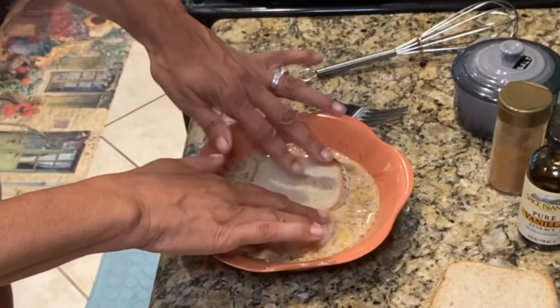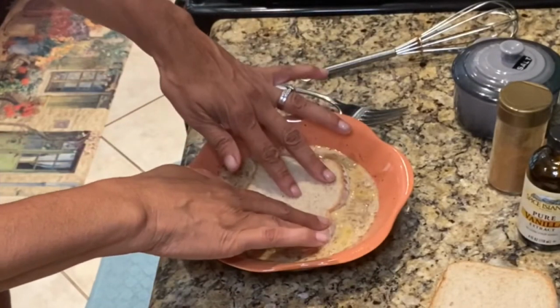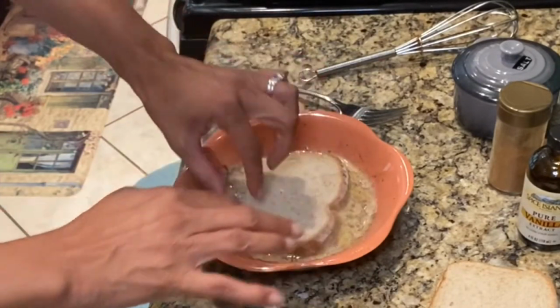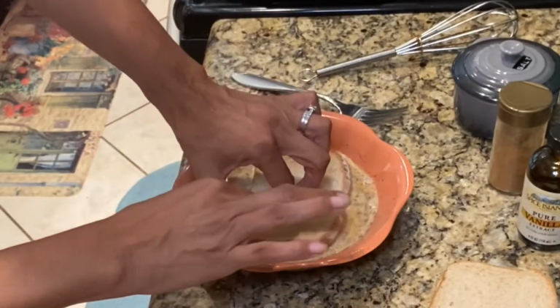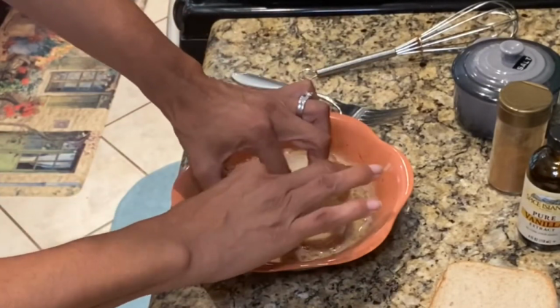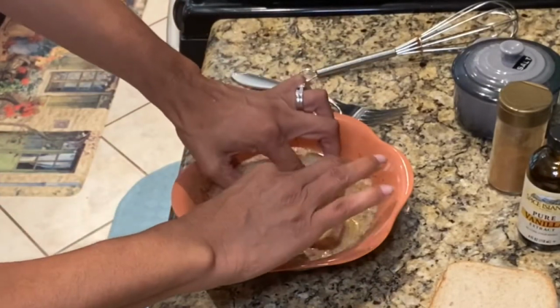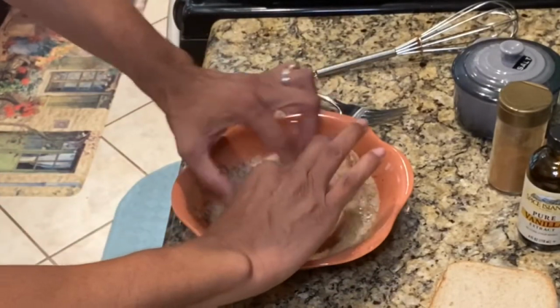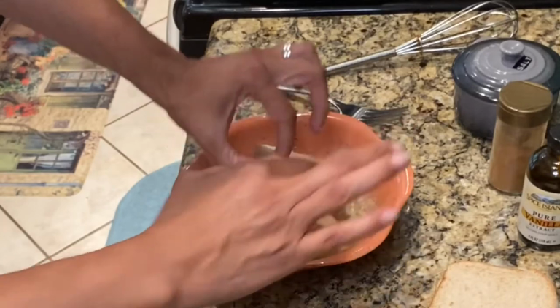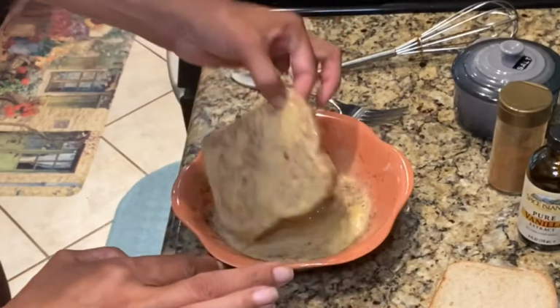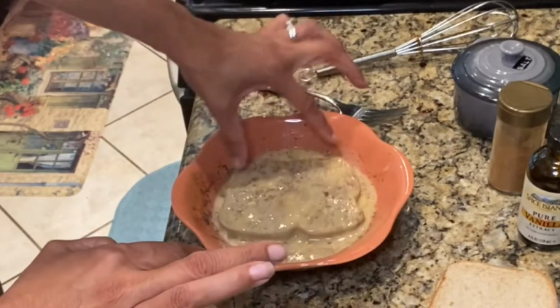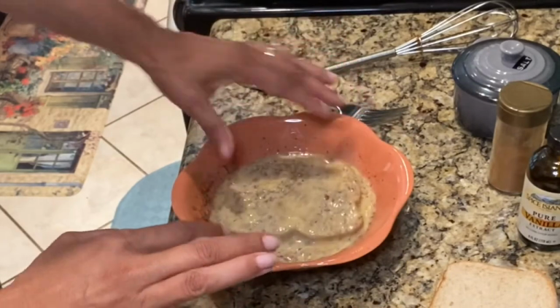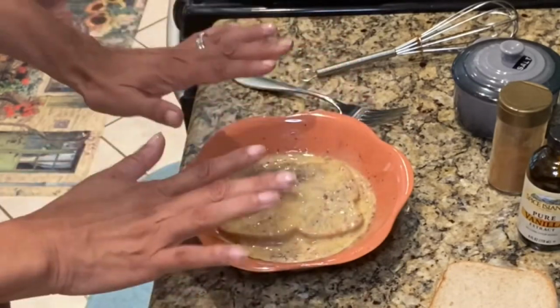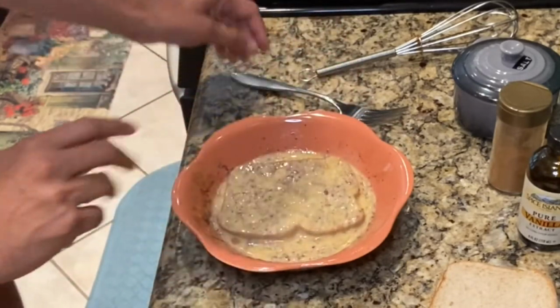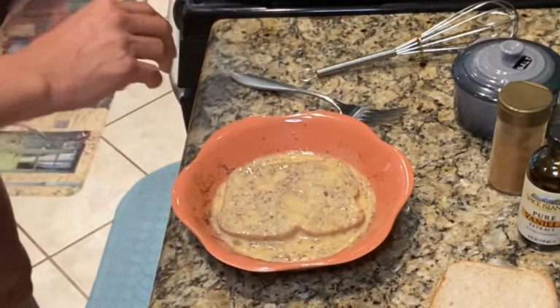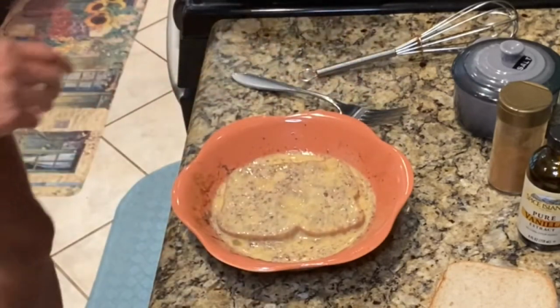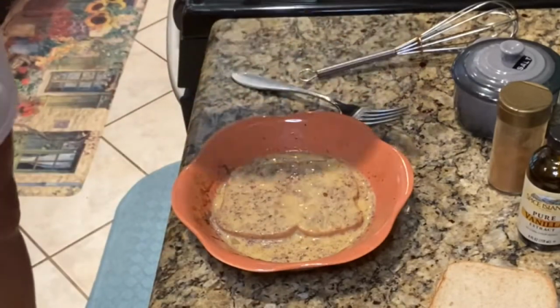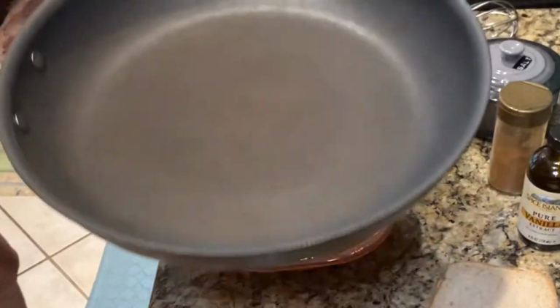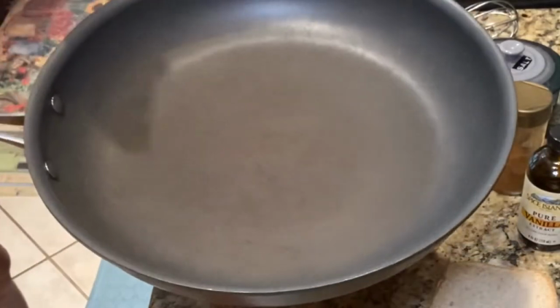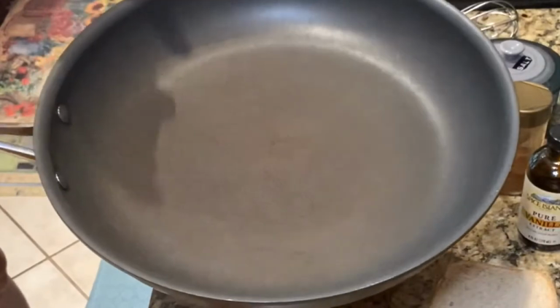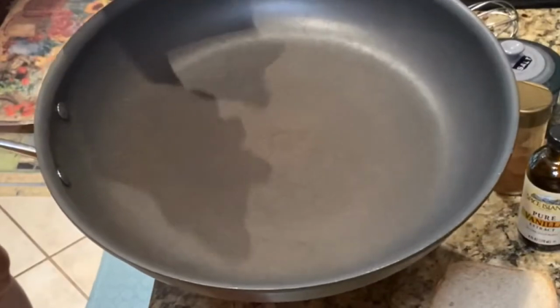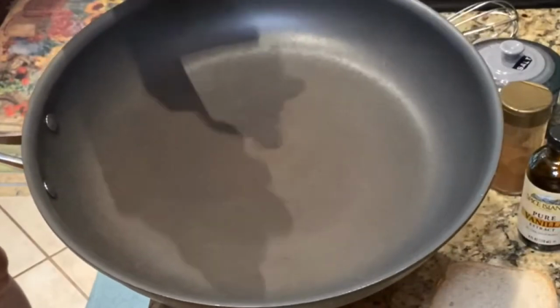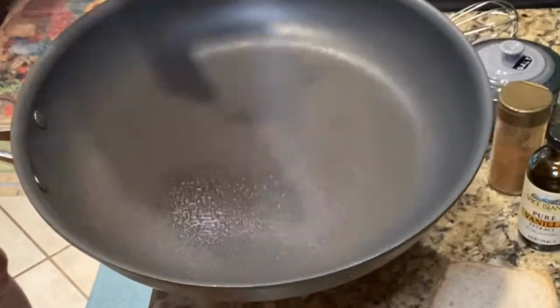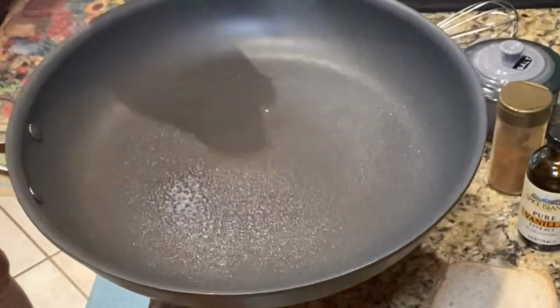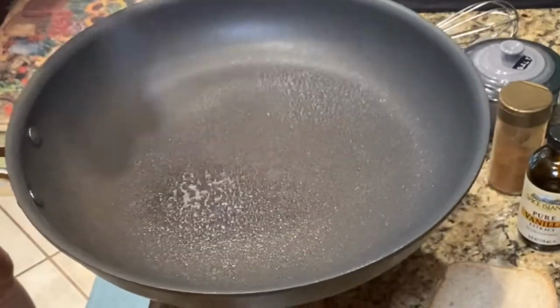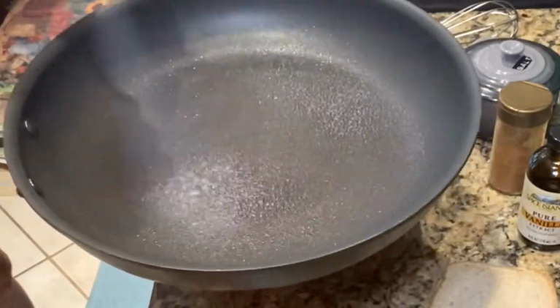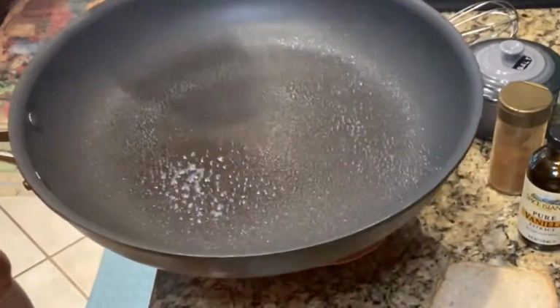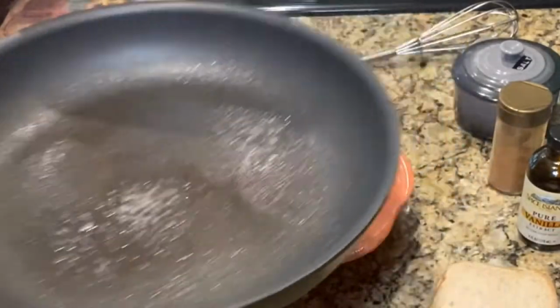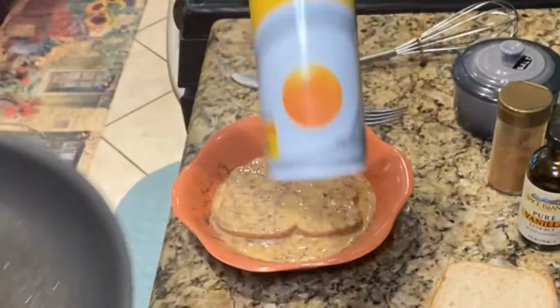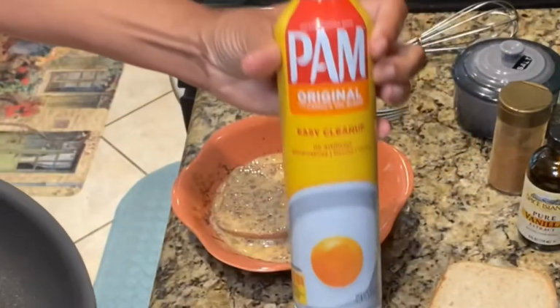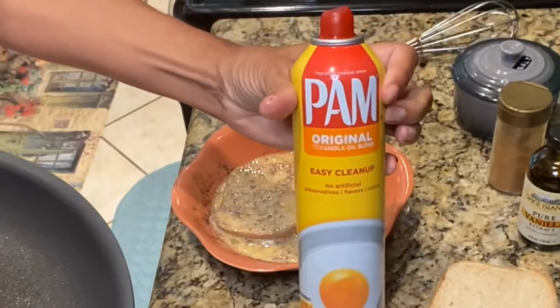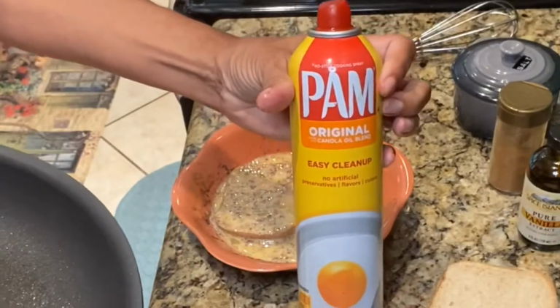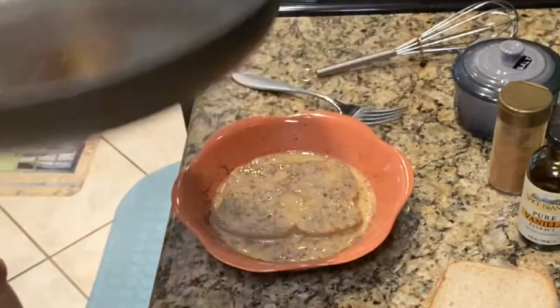Time for the dunking — I like to put it in there and let it soak for a couple of seconds. Now you want to get your pan nice and hot and spray it with some cooking spray so that the French toast won't stick.